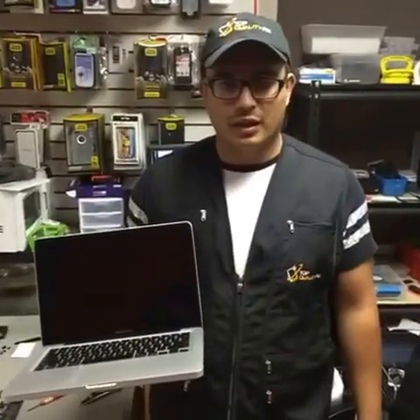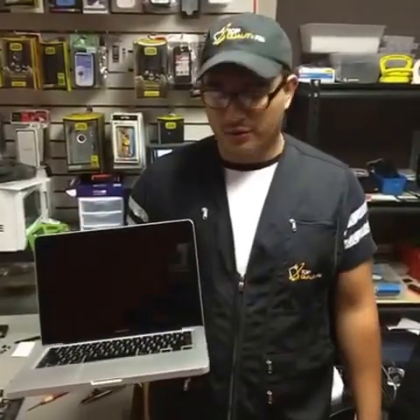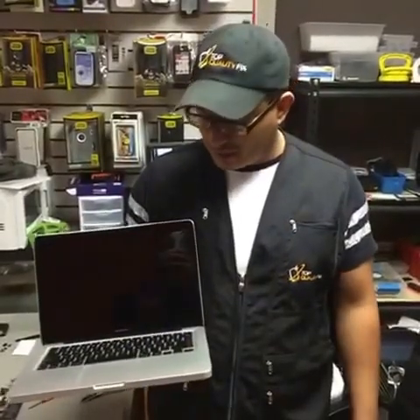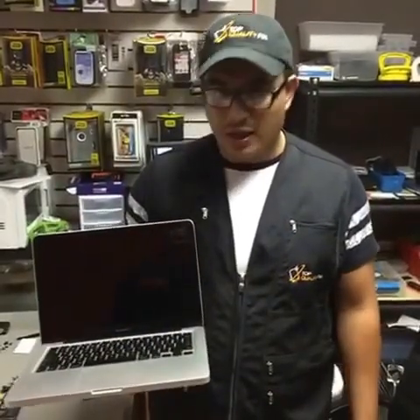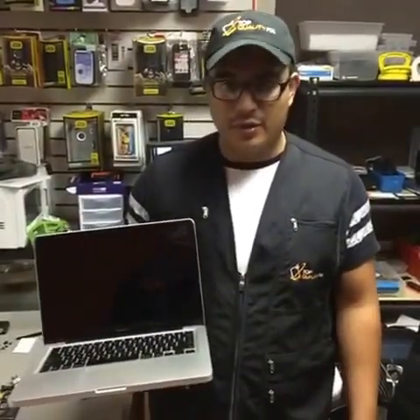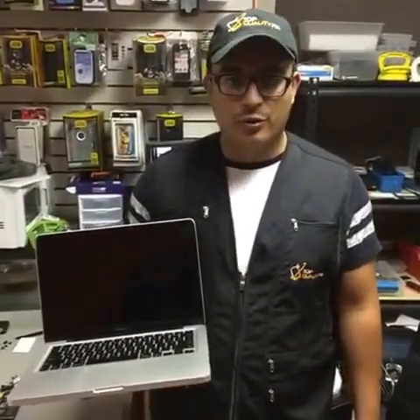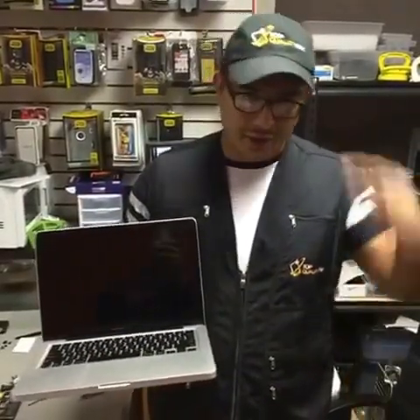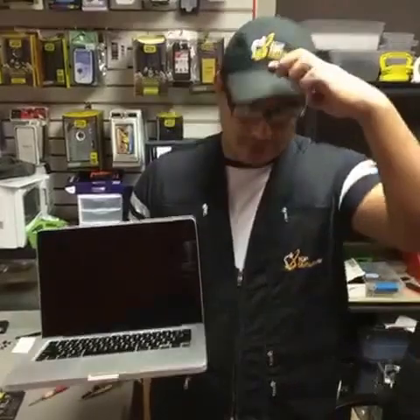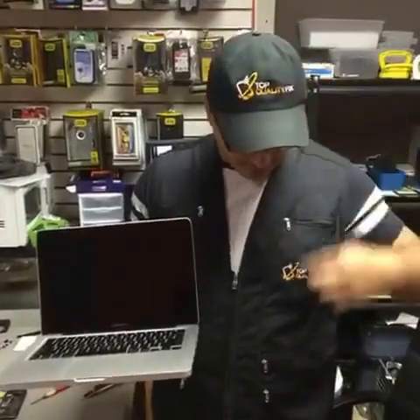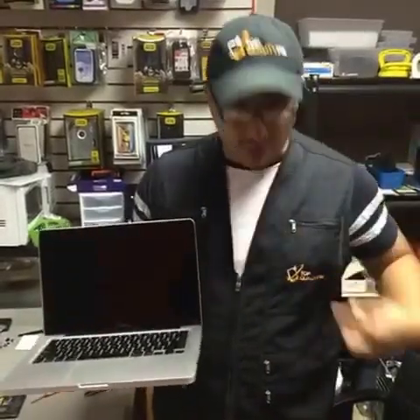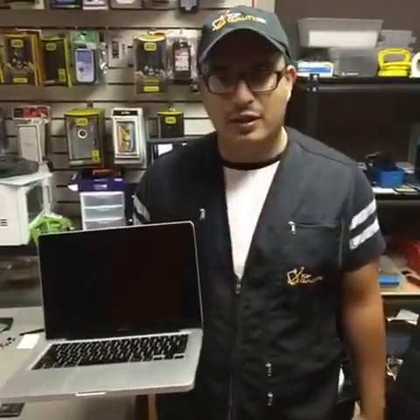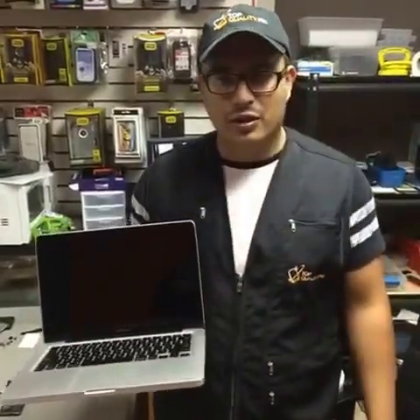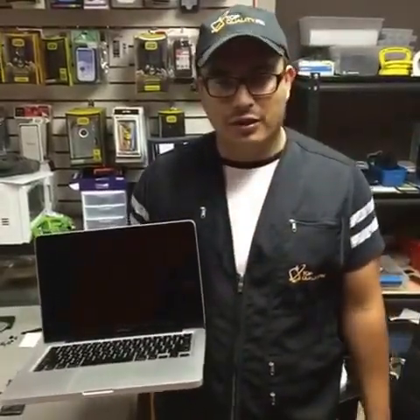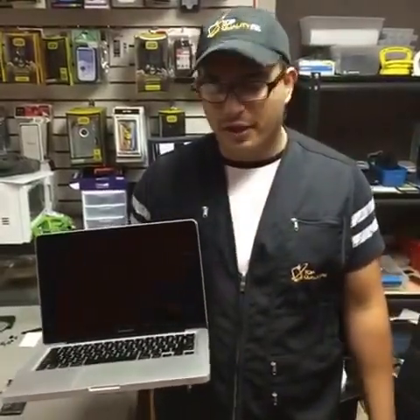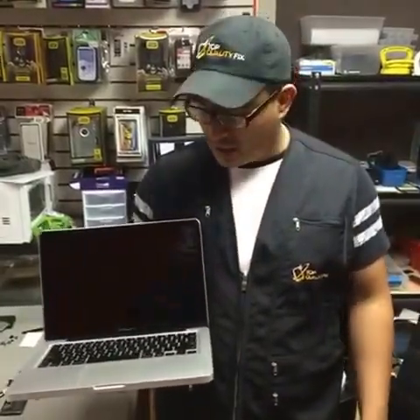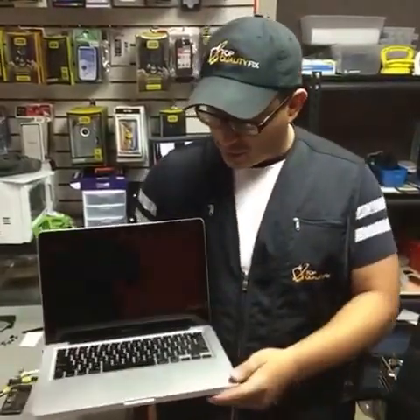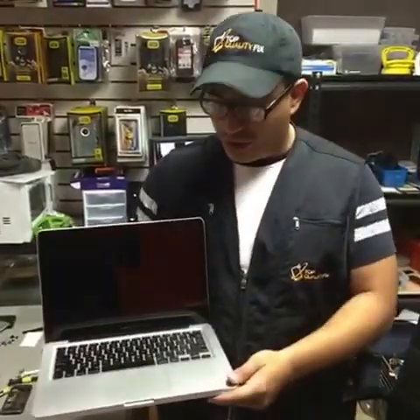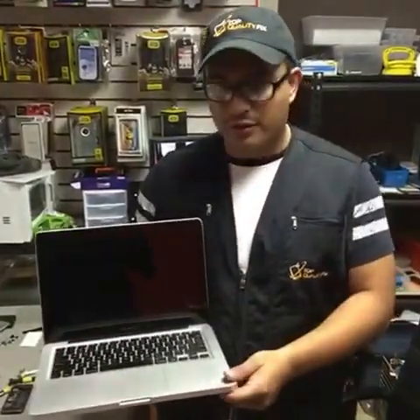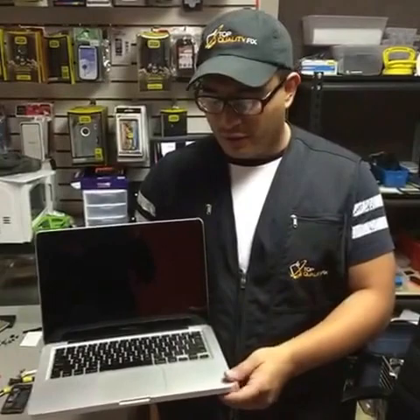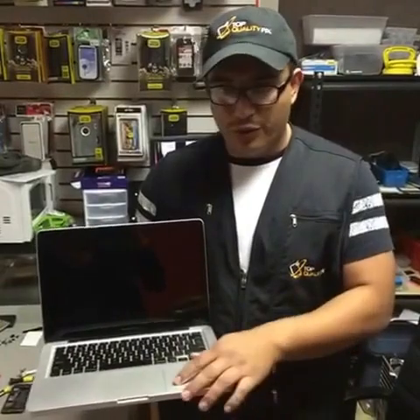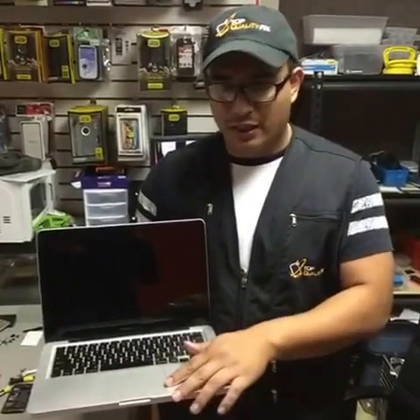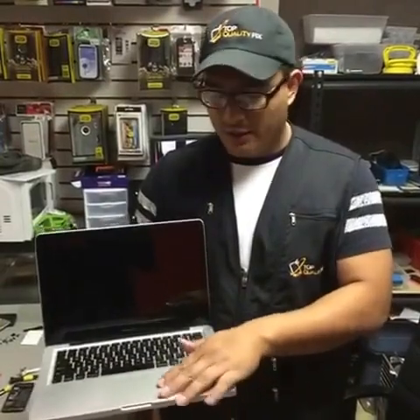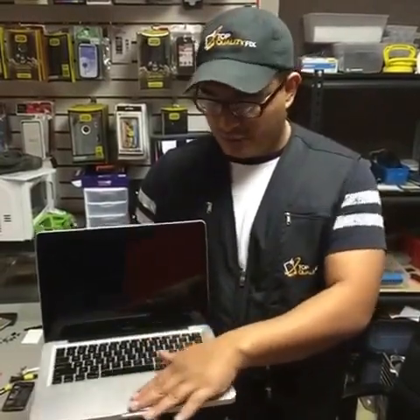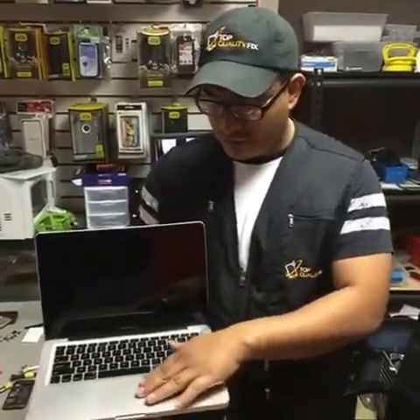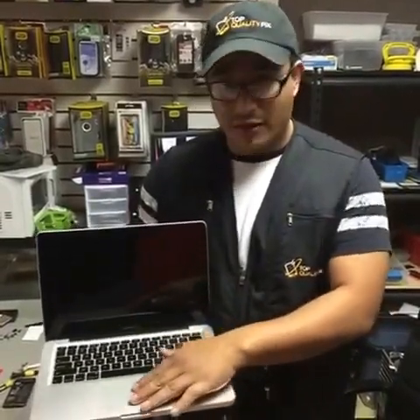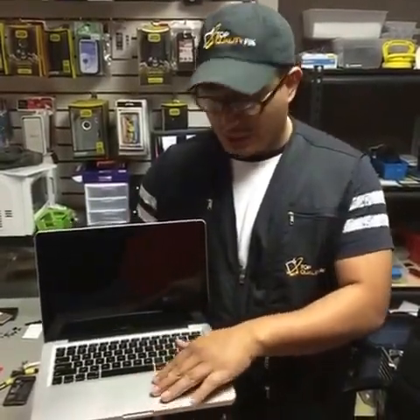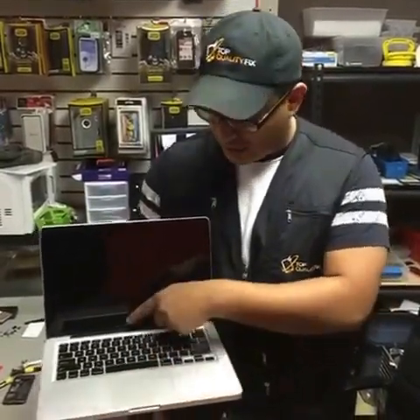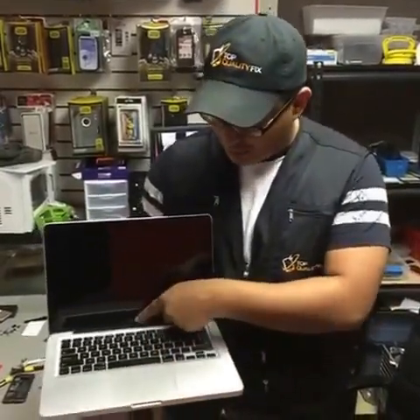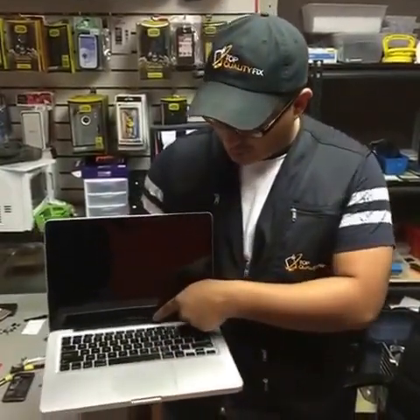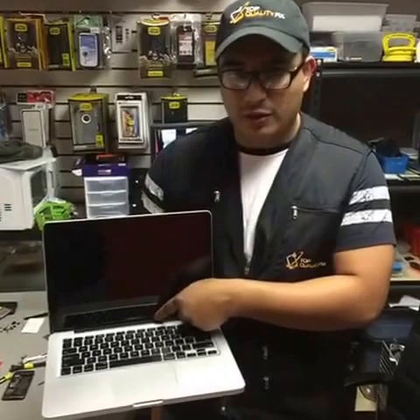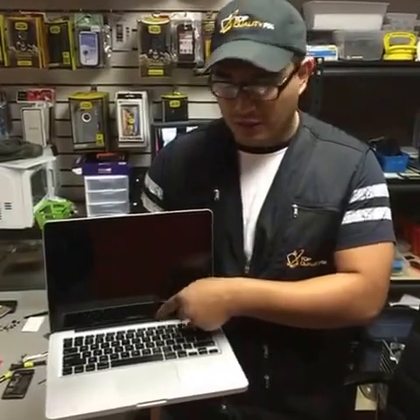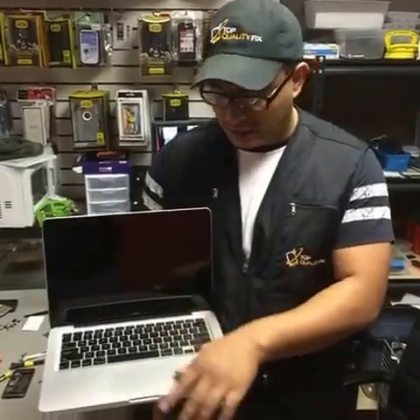Hello, my name is Ruben. I'm here with Talk Quality Fix, located in Orlando, Florida. We're going to show you how to remove and clean a mousepad track on a MacBook Pro mid-2009.